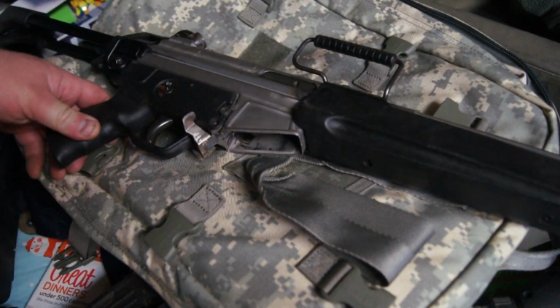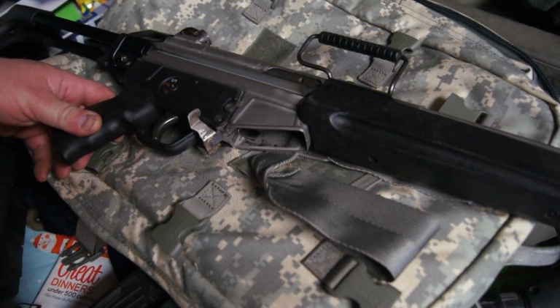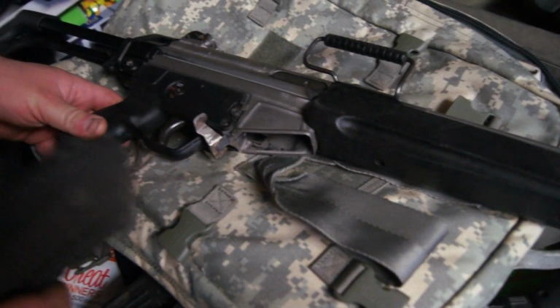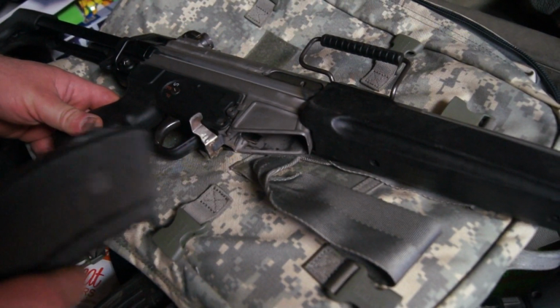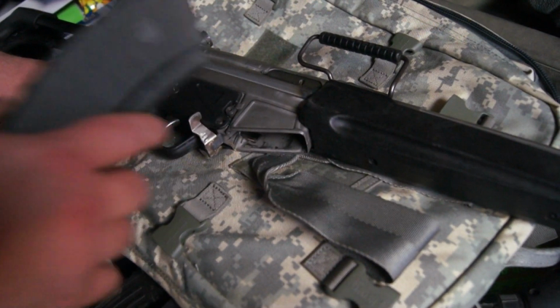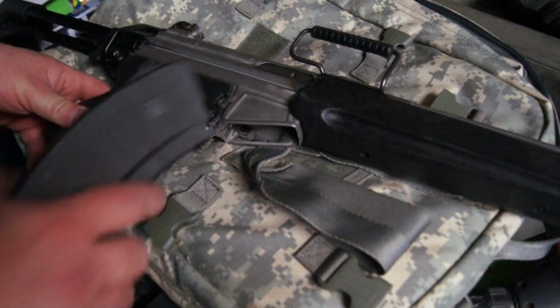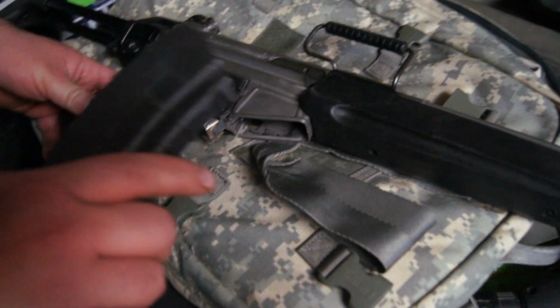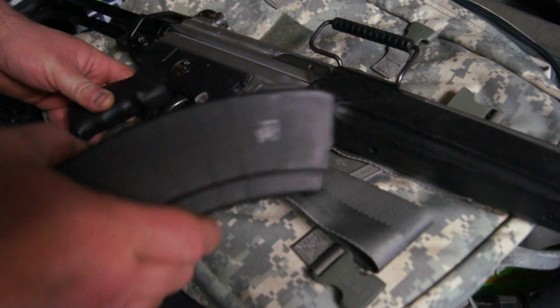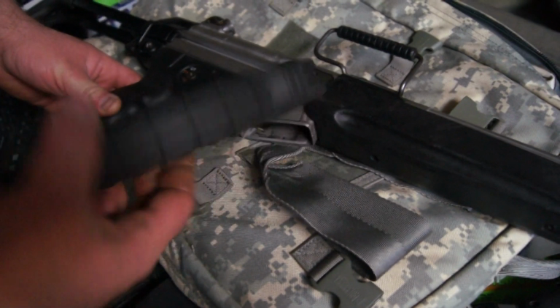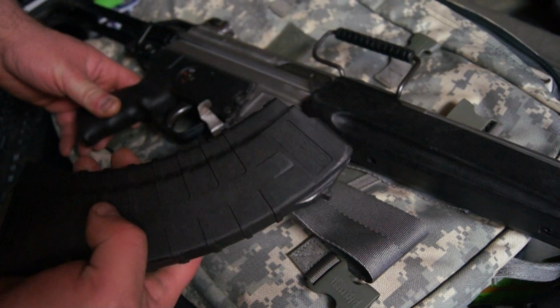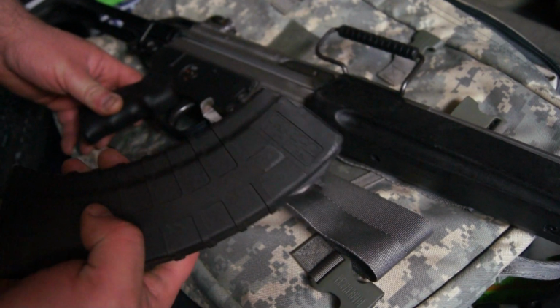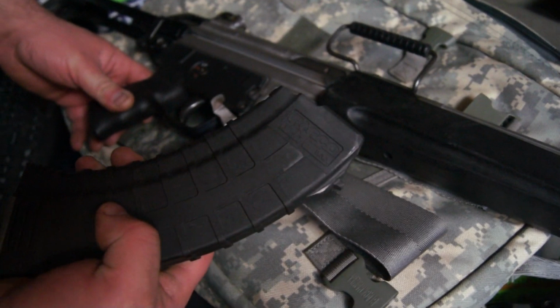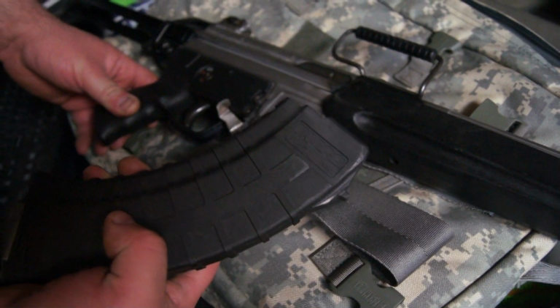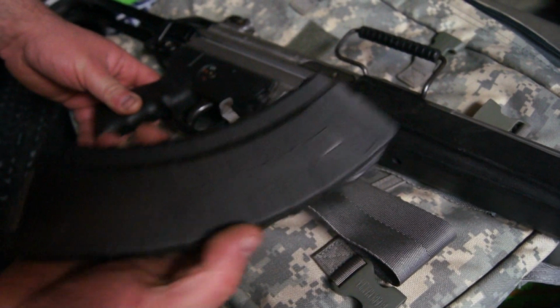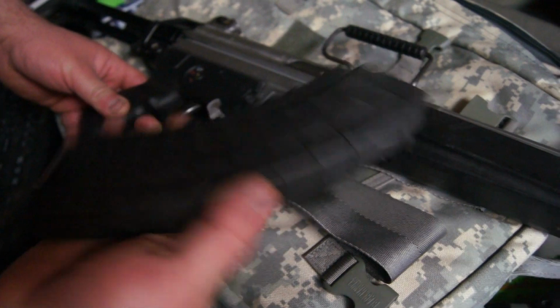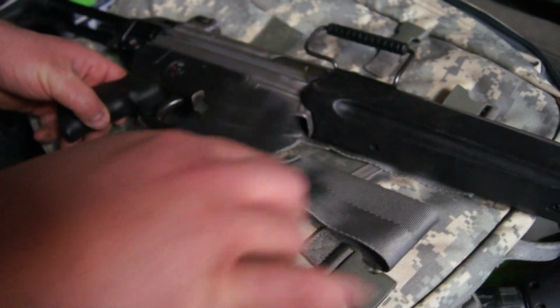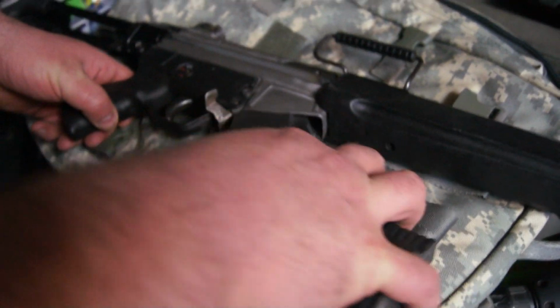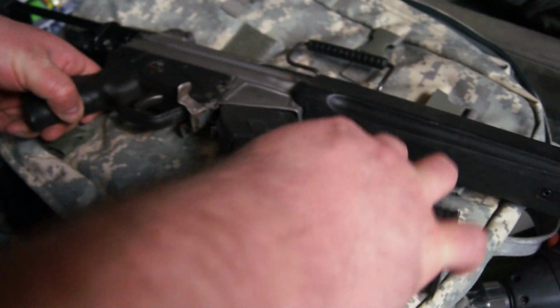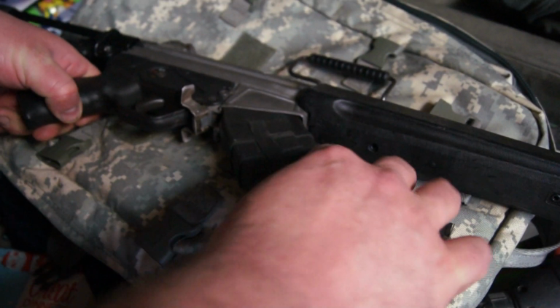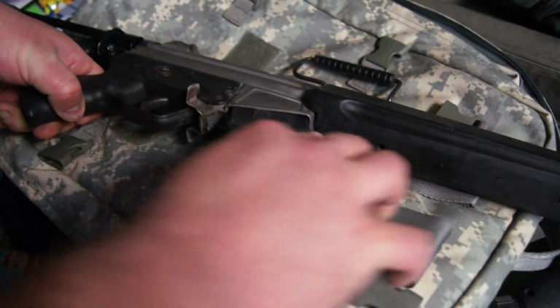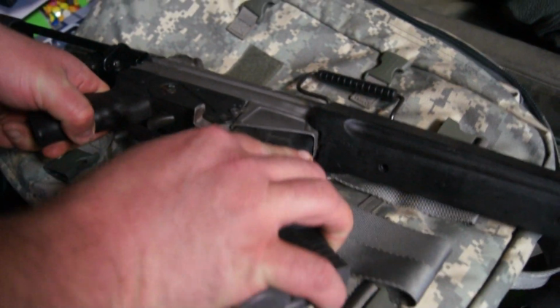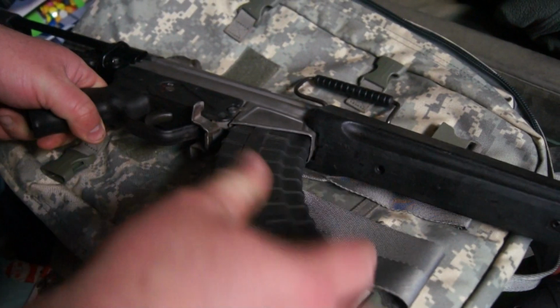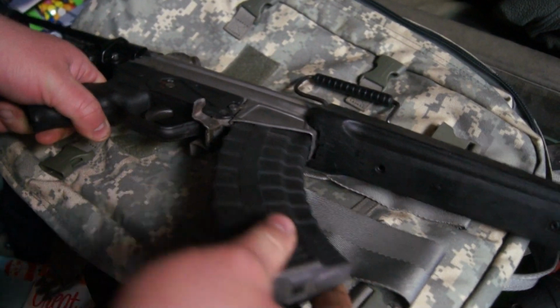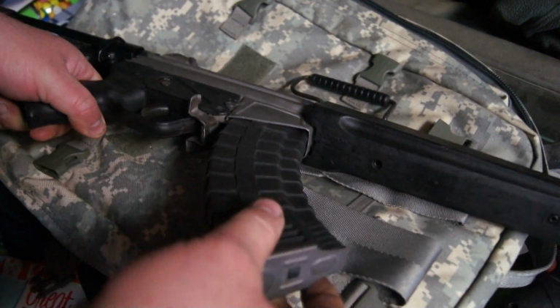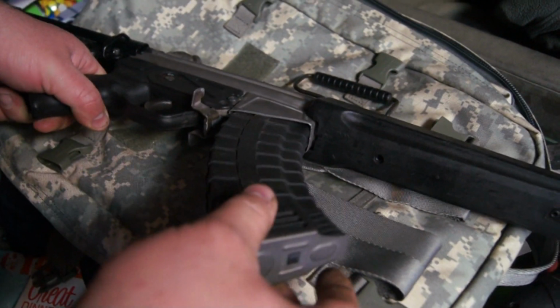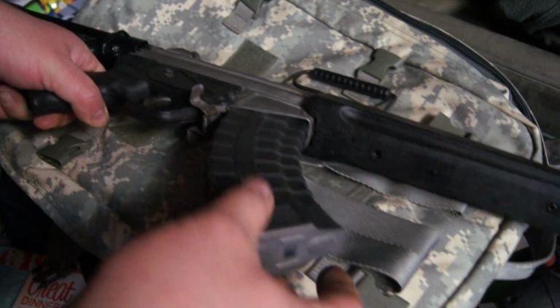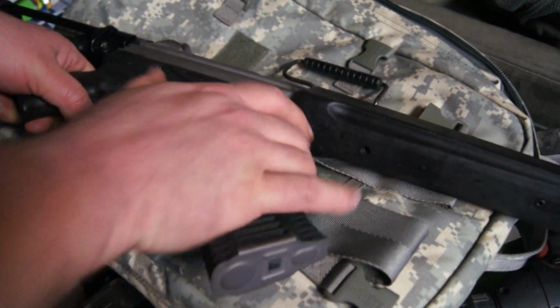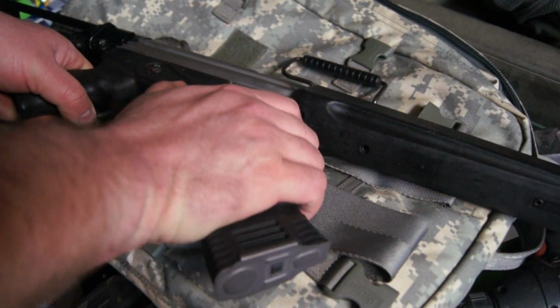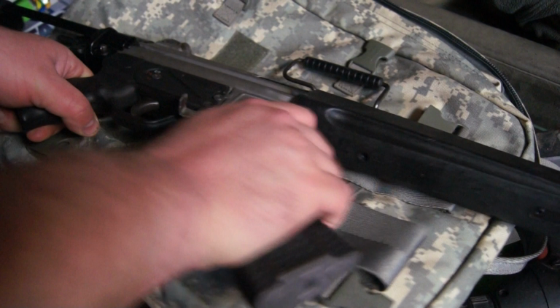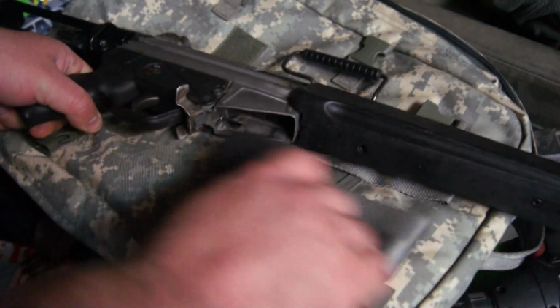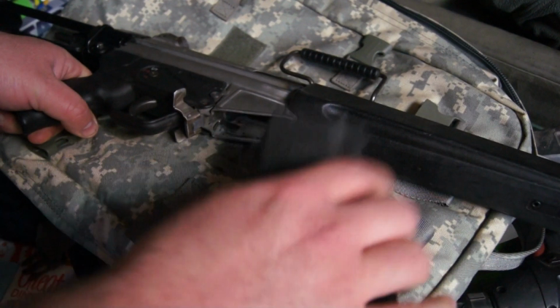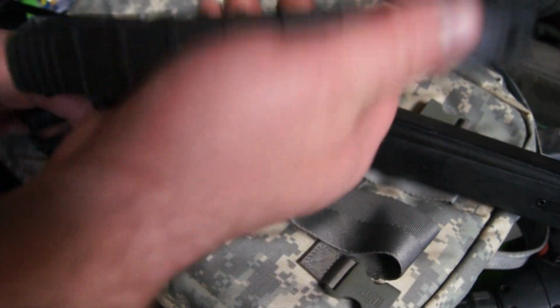Hey guys, this is GillyBear here with the R32 showing some of the mags. This is the Tapco mag. It locks up the best, very little movement, comes out easy.